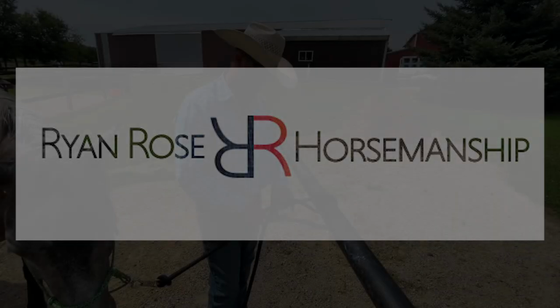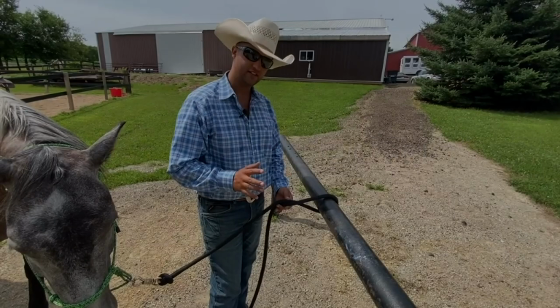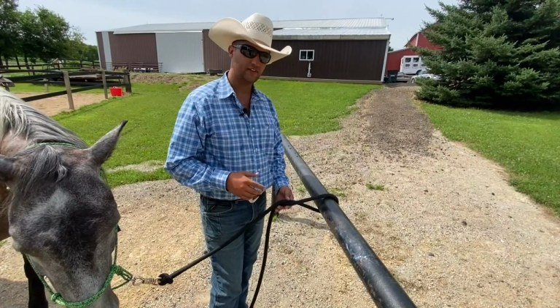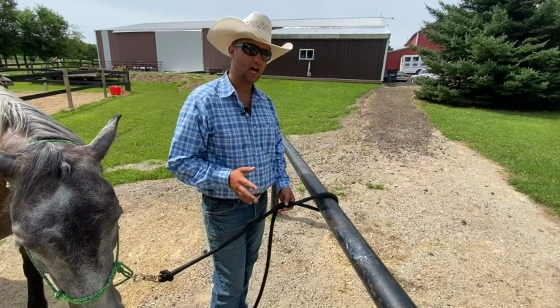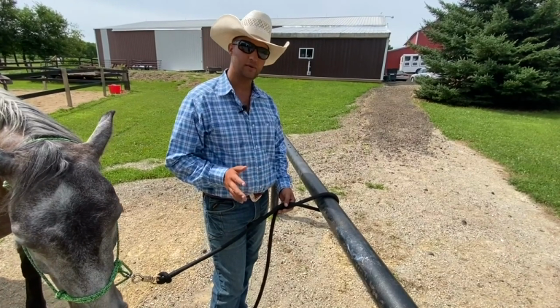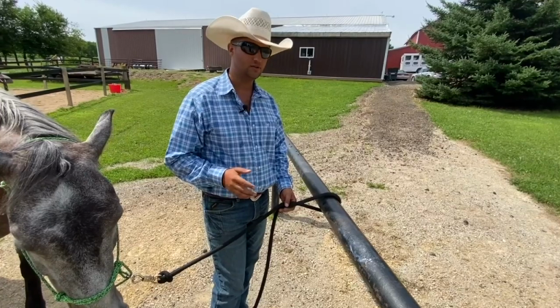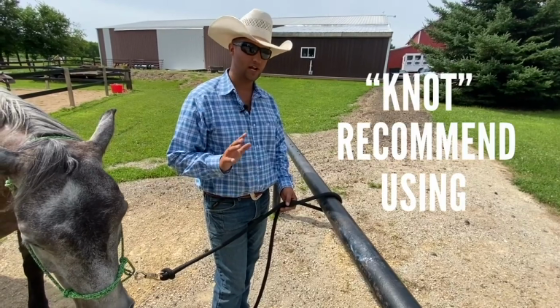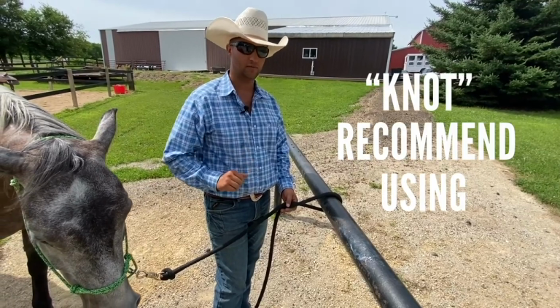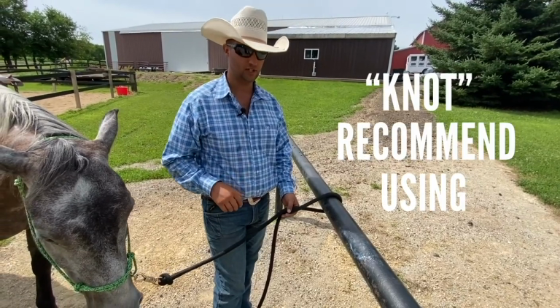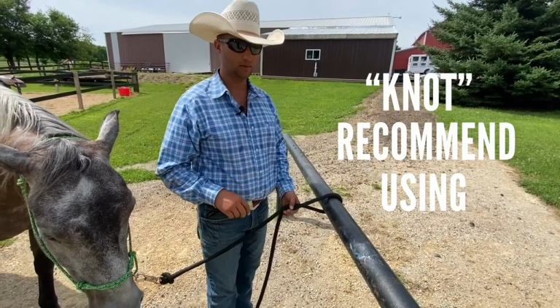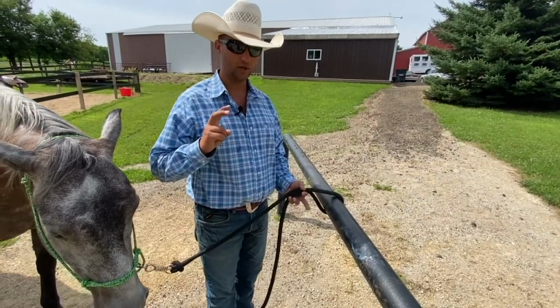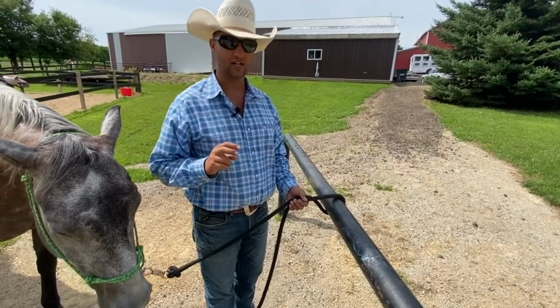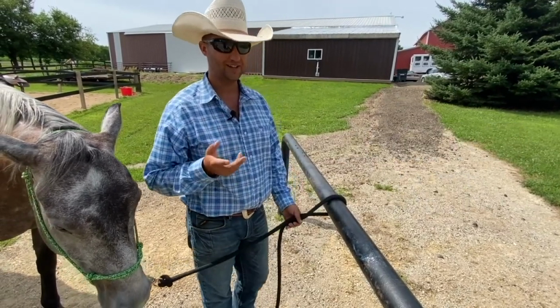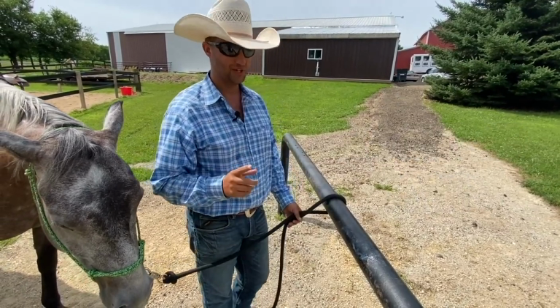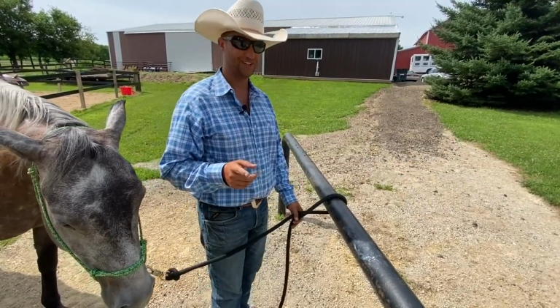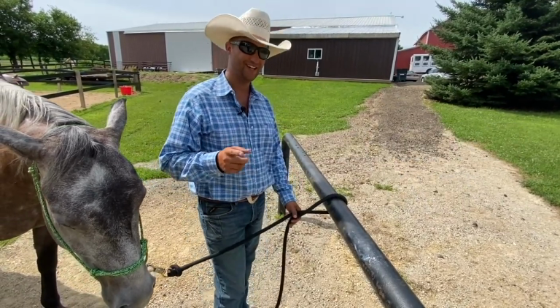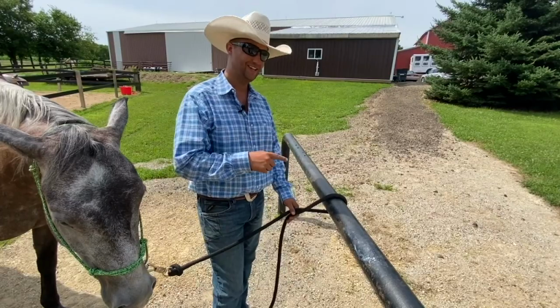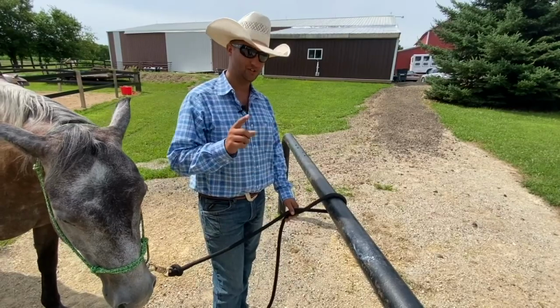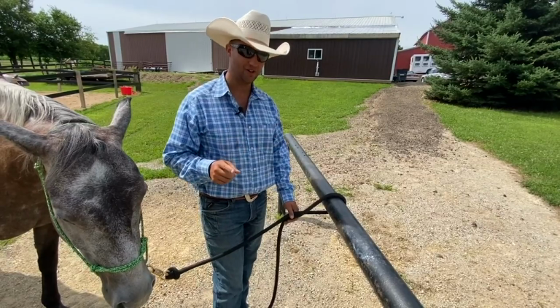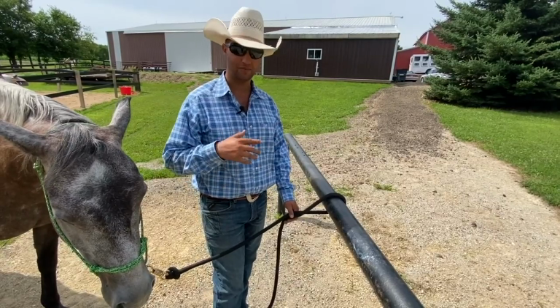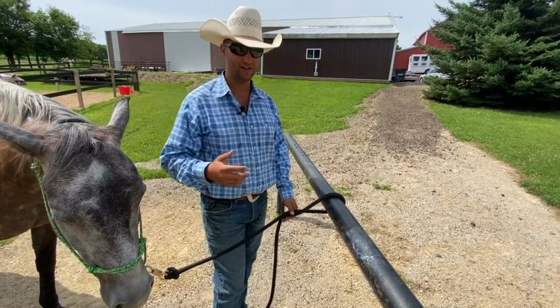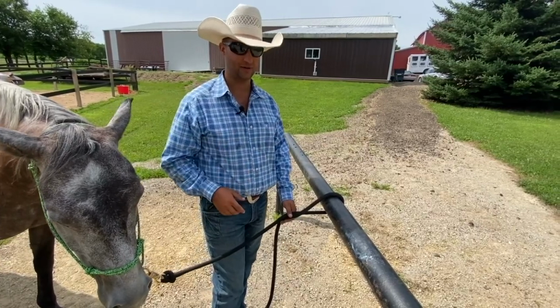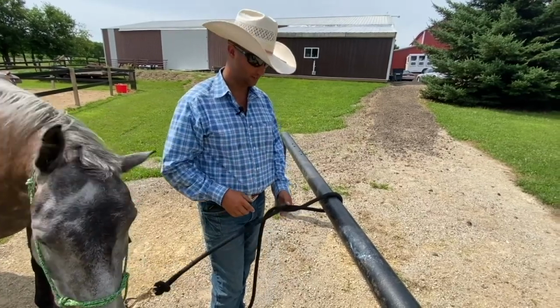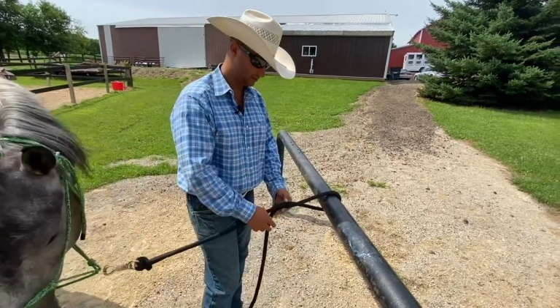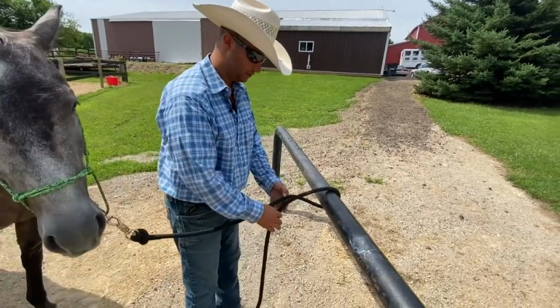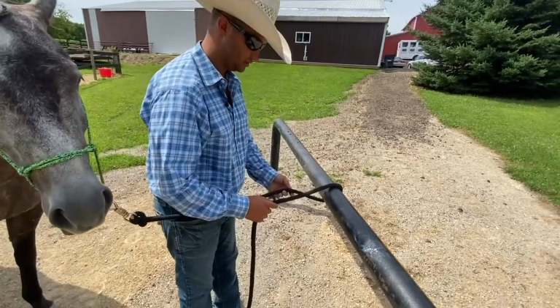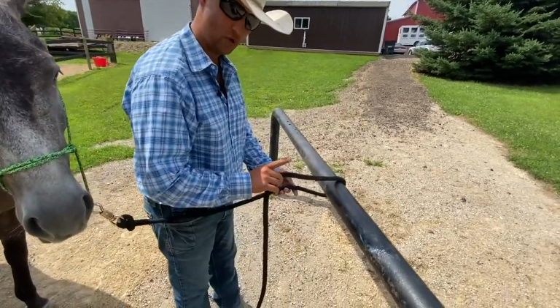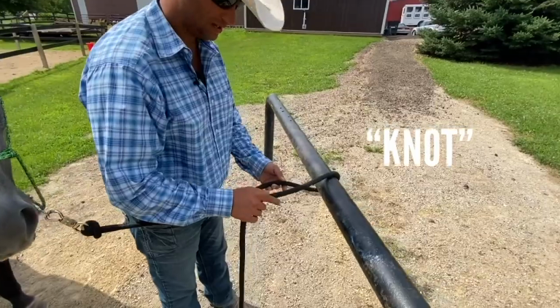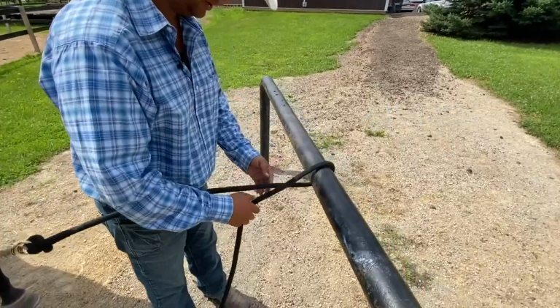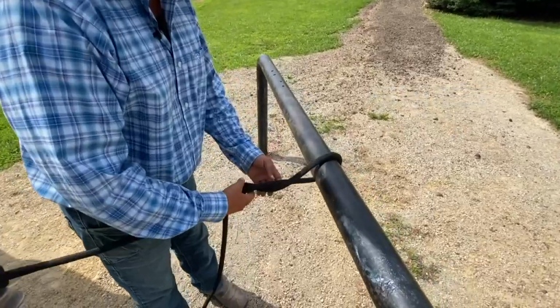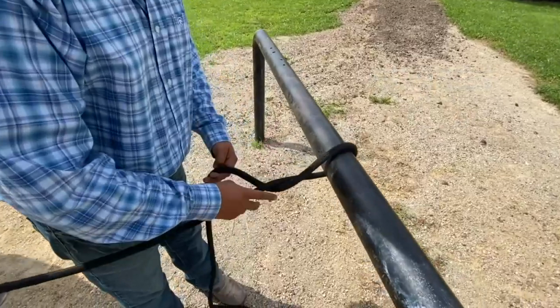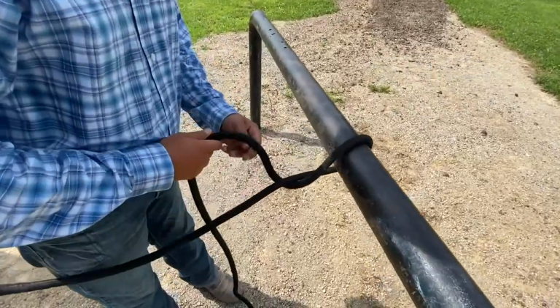I'm going to show you a knot that's really common — one that people use that I would not recommend using. People call it a quick release knot, but it's only a quick release knot if your horse doesn't pull on it. If they pull on it, you're not going to get them undone. So let me show you what not to do.